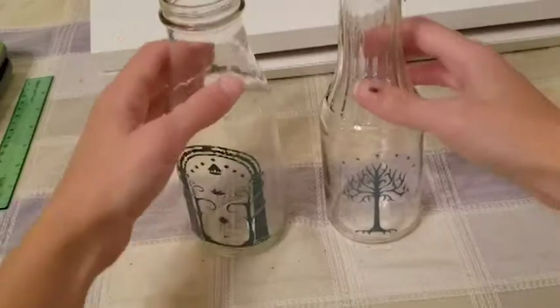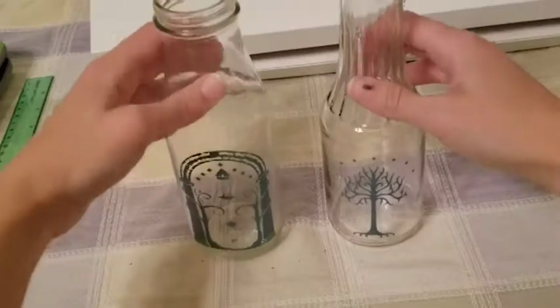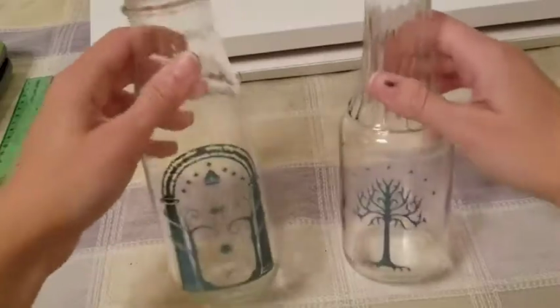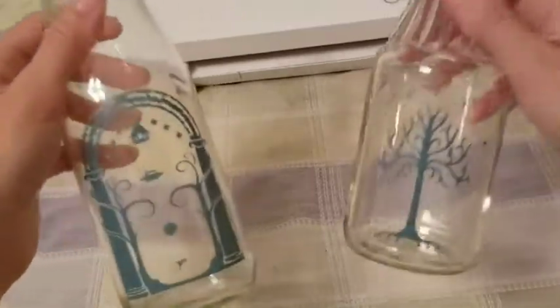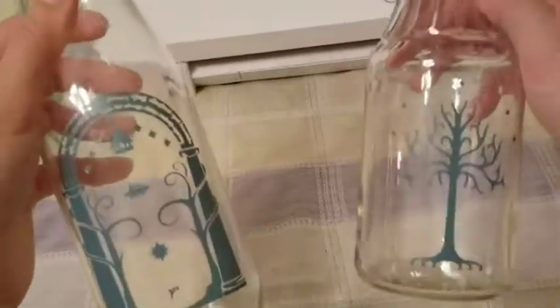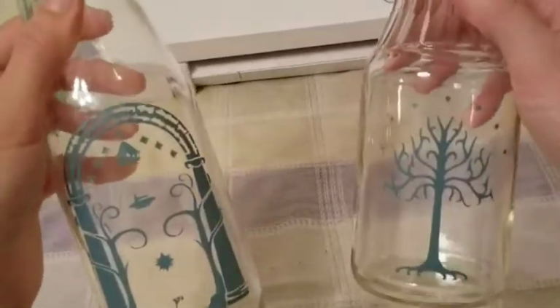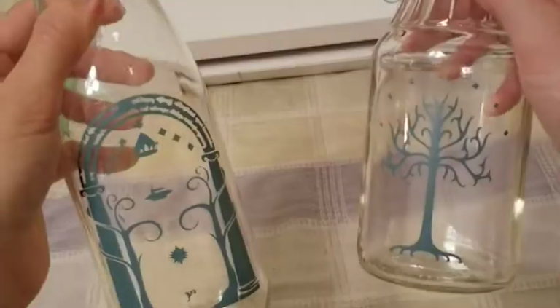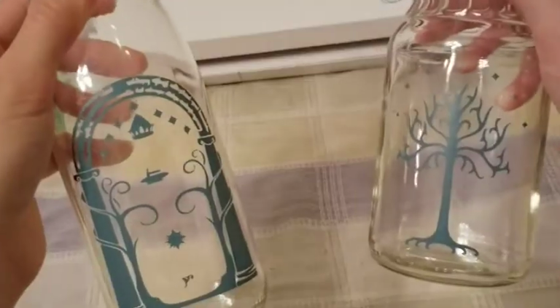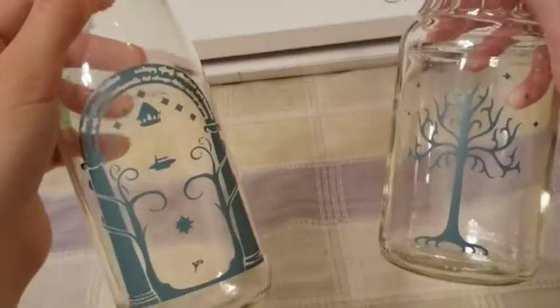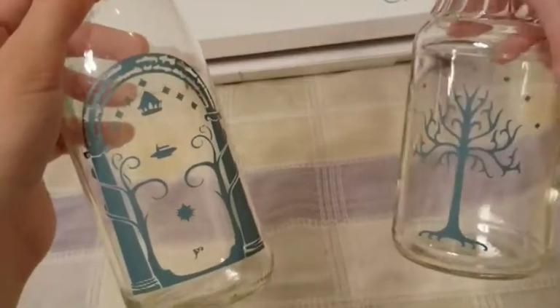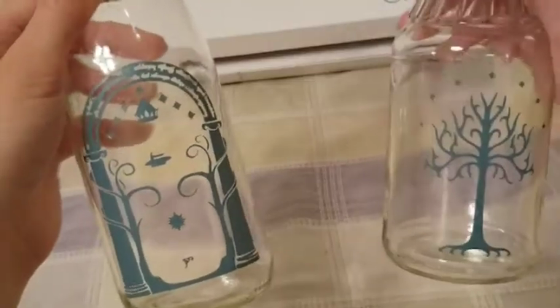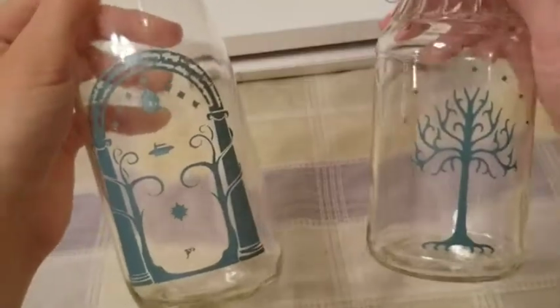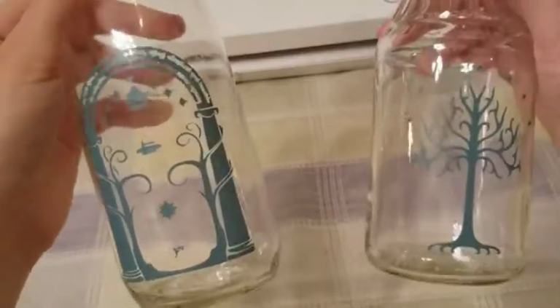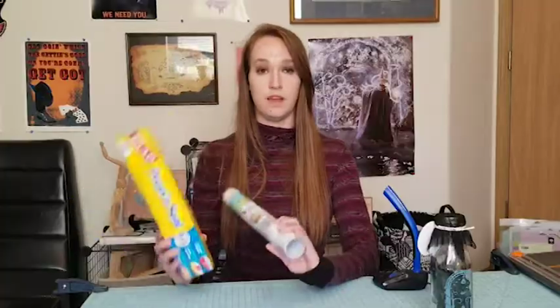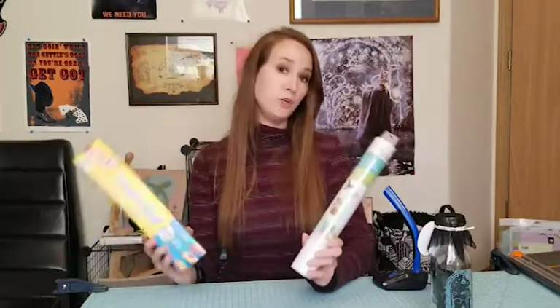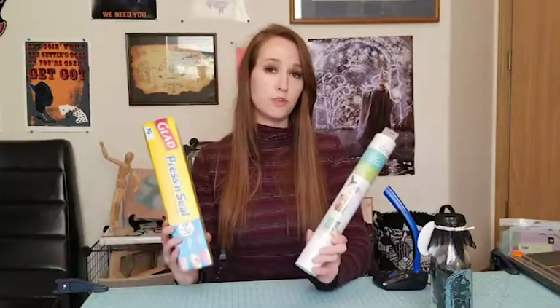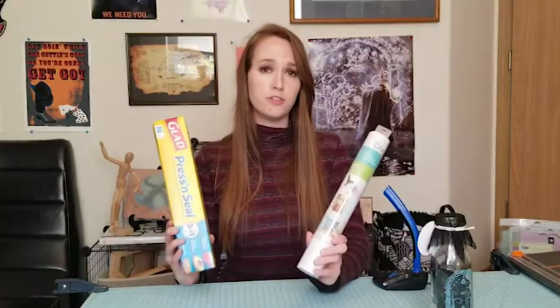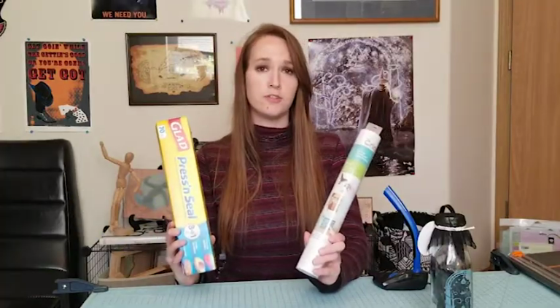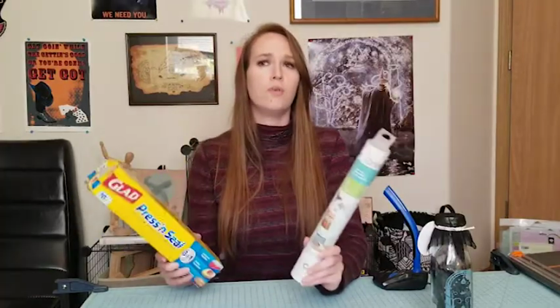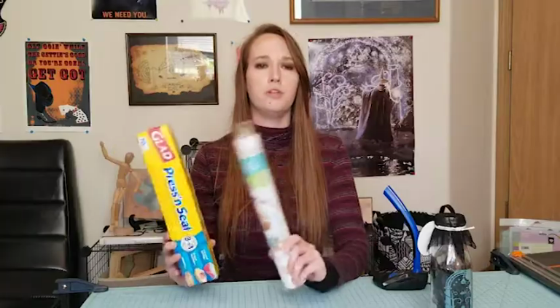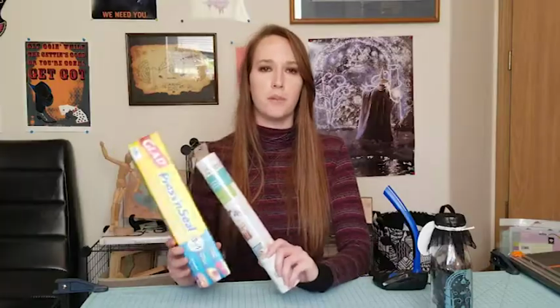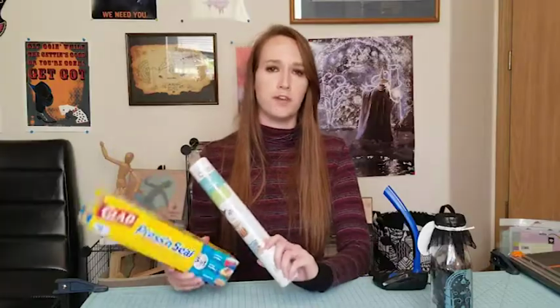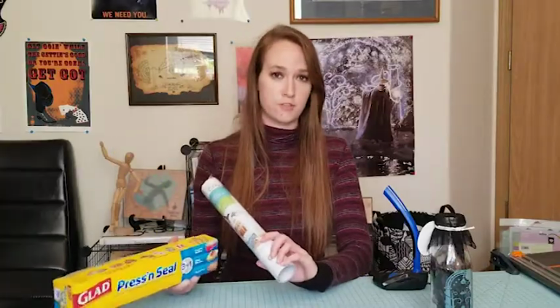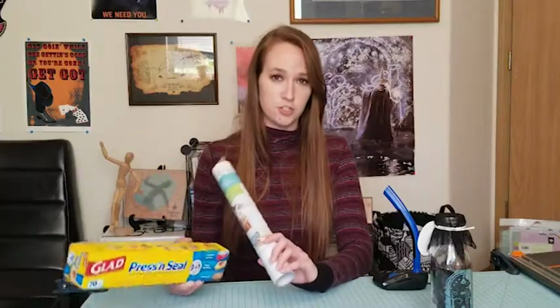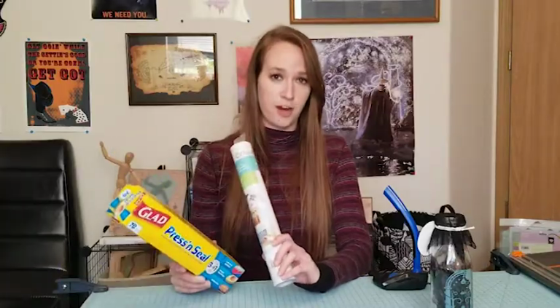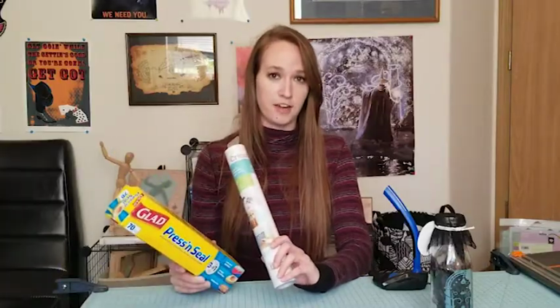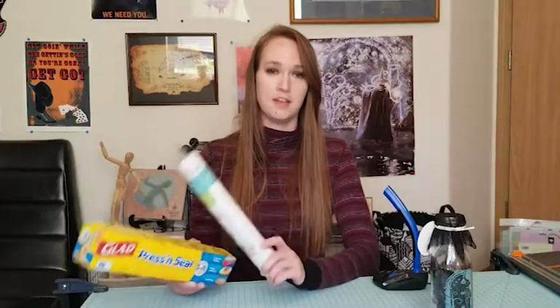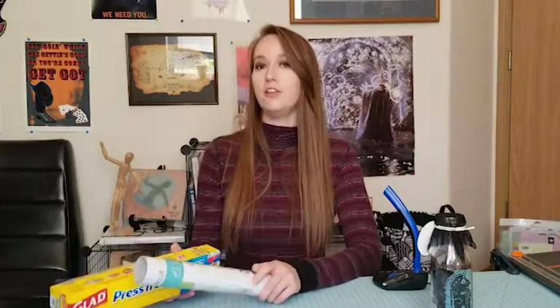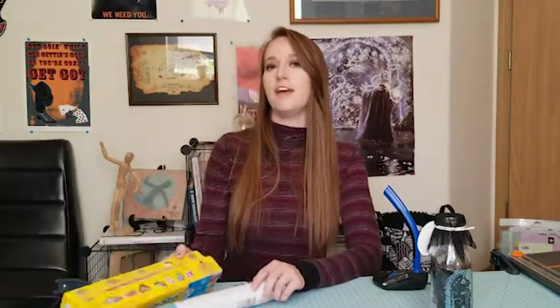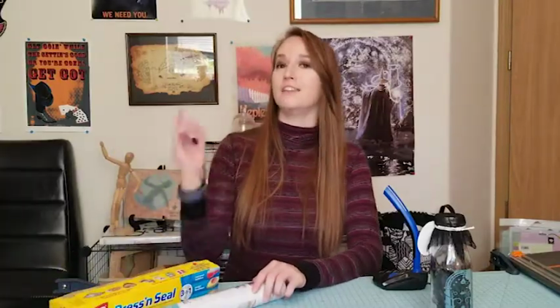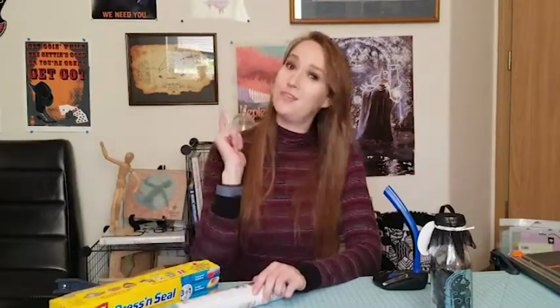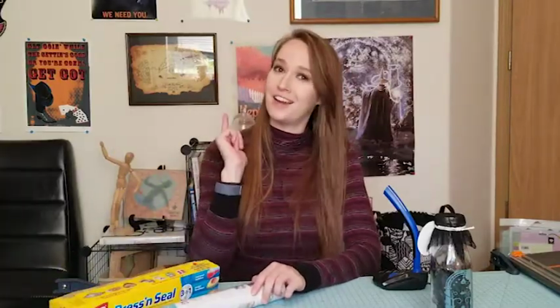And there you have it! Now you know a little secret to keep applying your vinyl to projects without breaking the bank. Let me know if this works for you too, or let me know in the comments if you have any other suggestions for craft hacks. Good luck, and I'll see you next time!